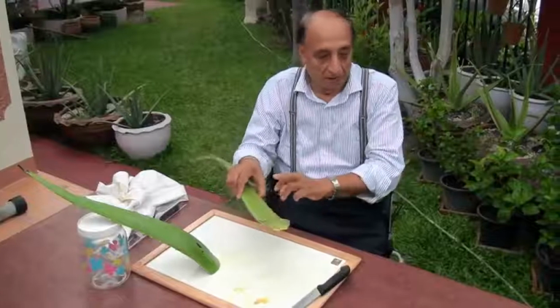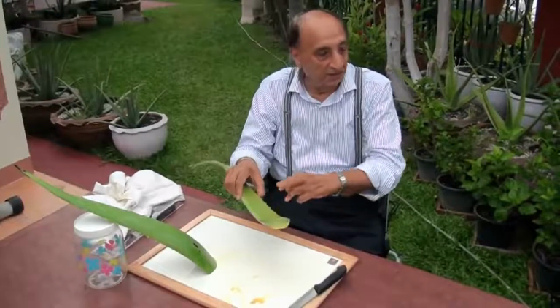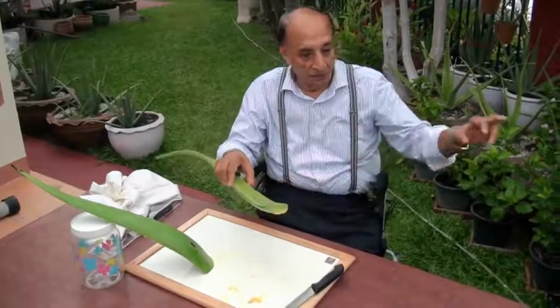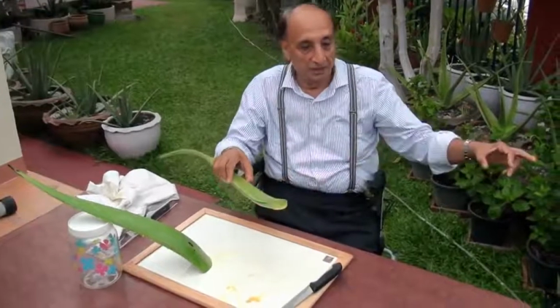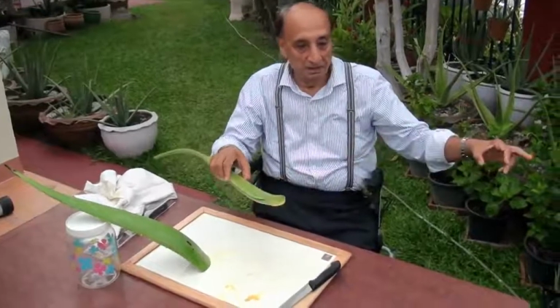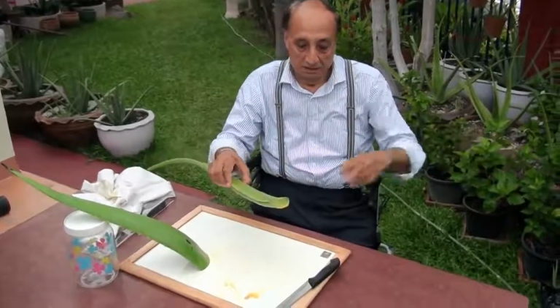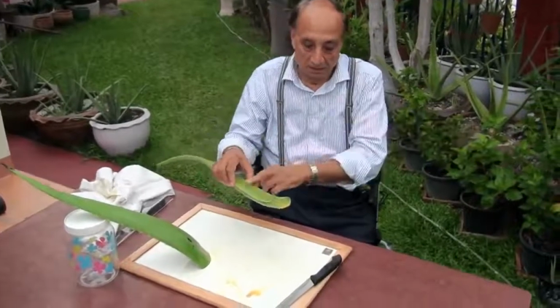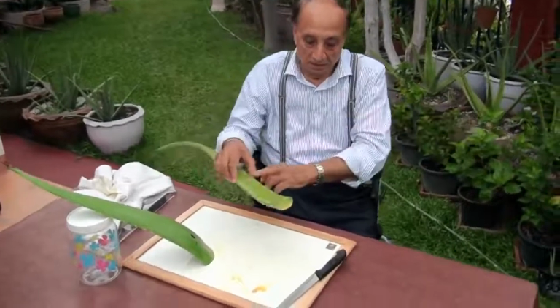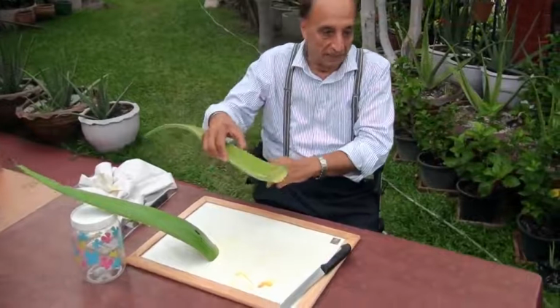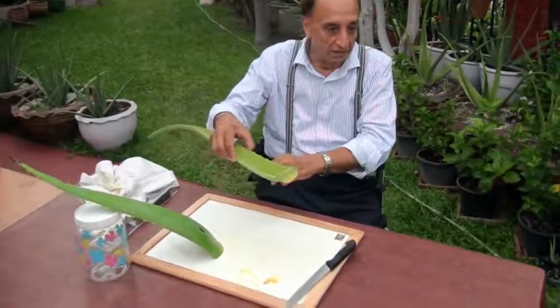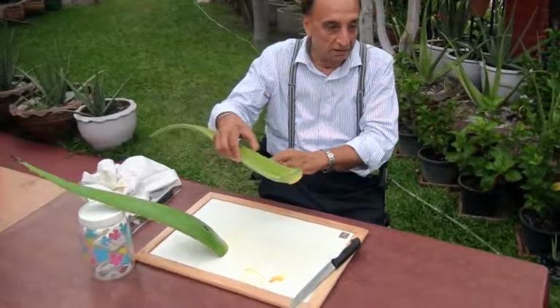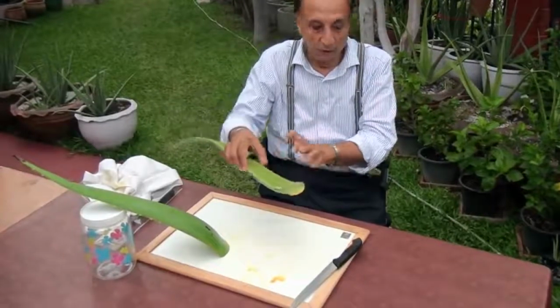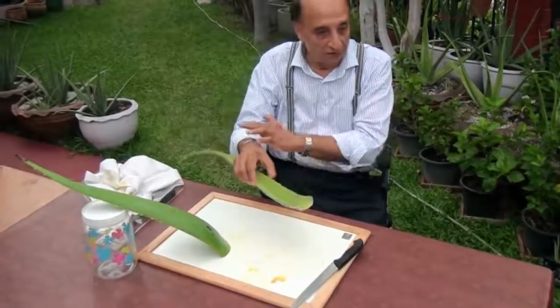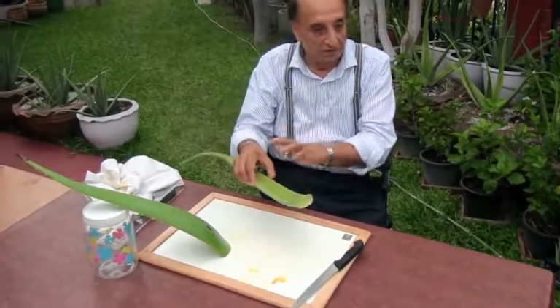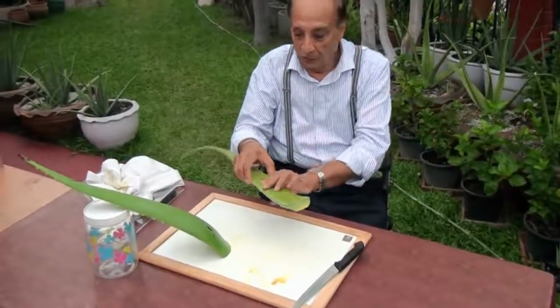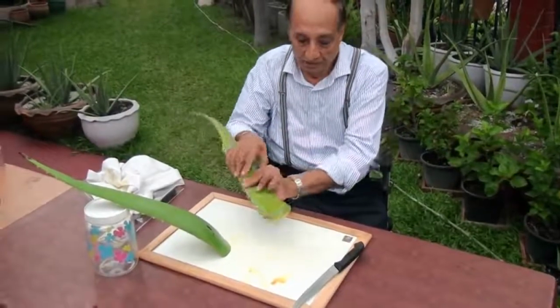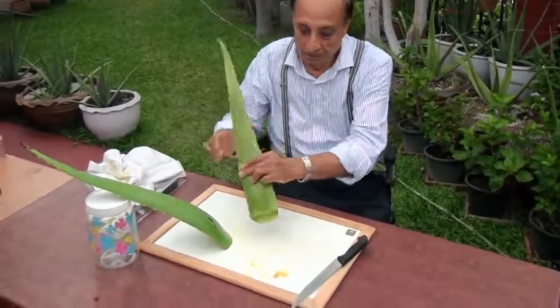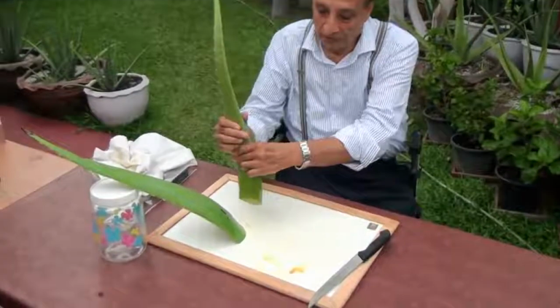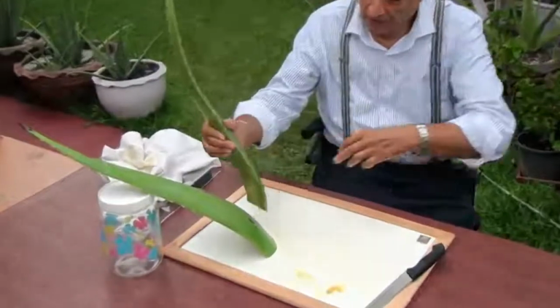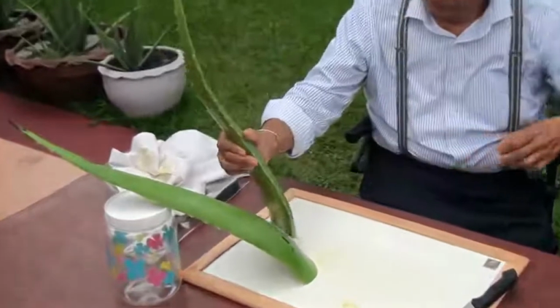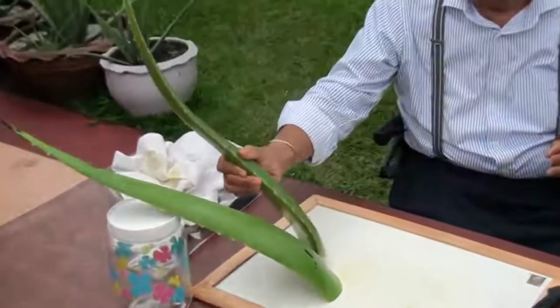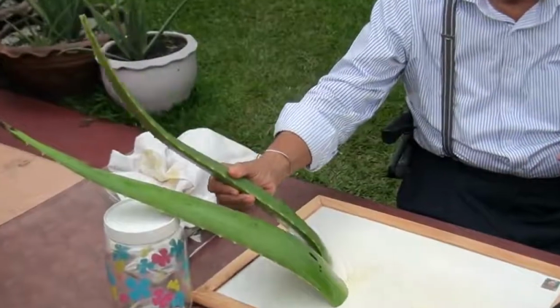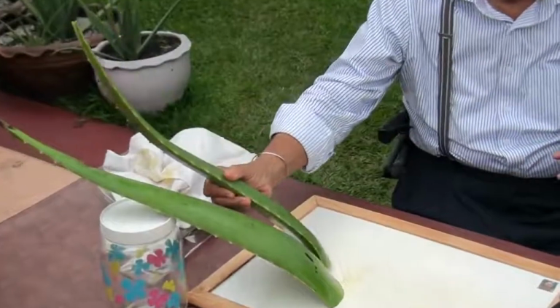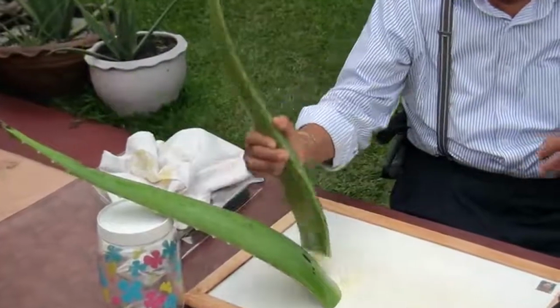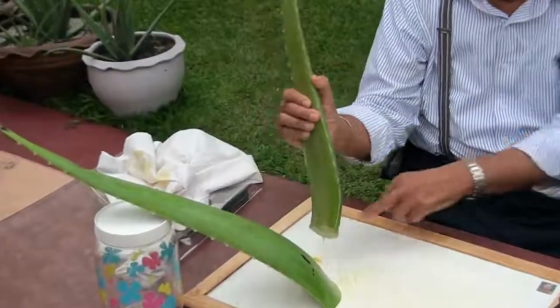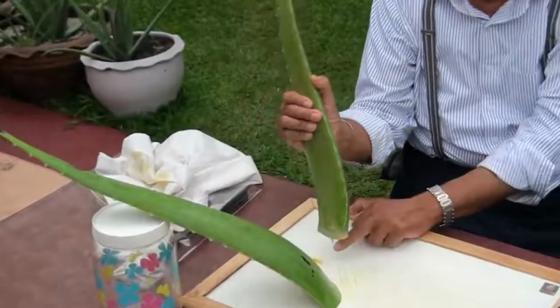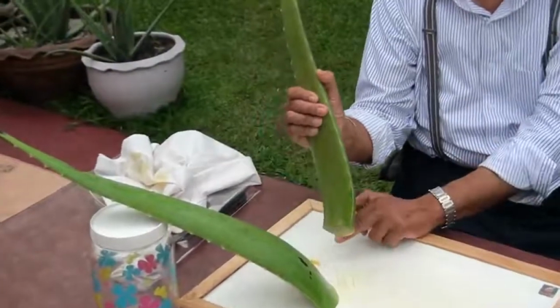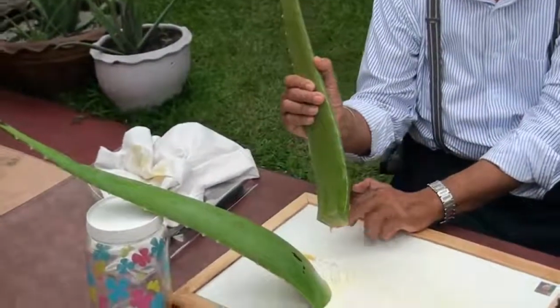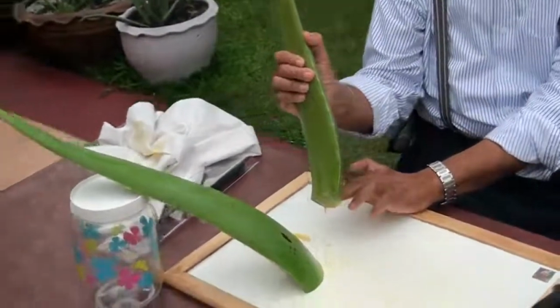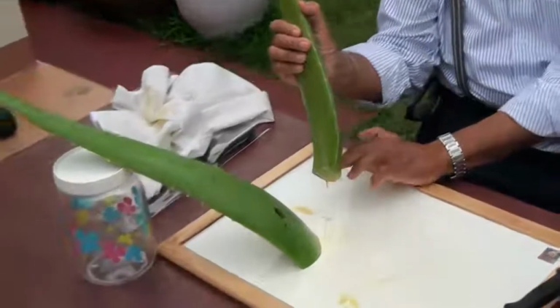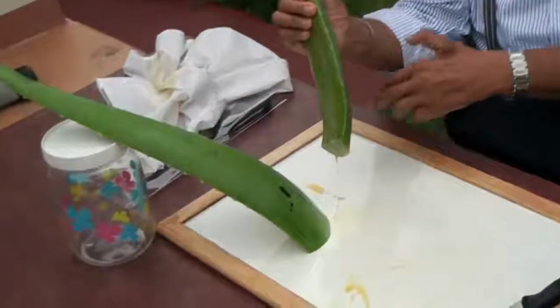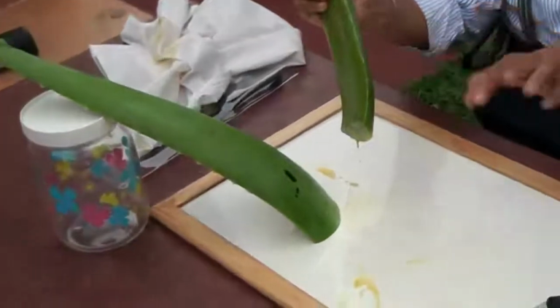Take the bottom part of the plant, cut it like this, then wash it, dry it, and put it at 45 degrees. Let this yellow stuff all drain out.